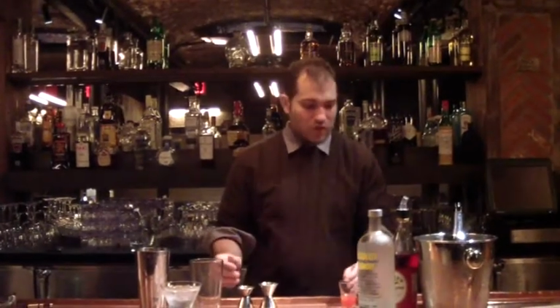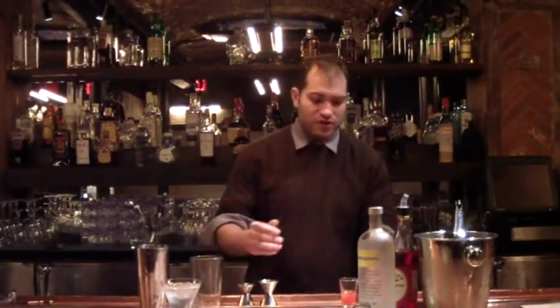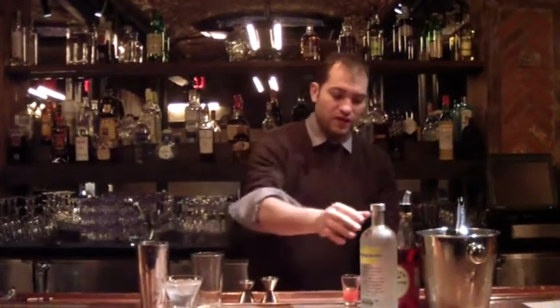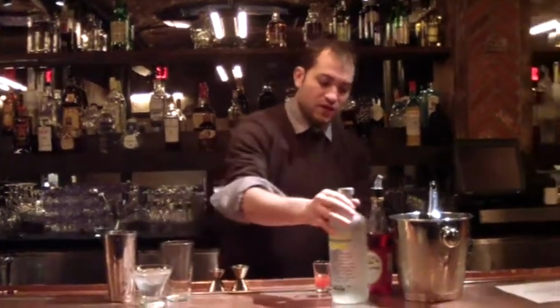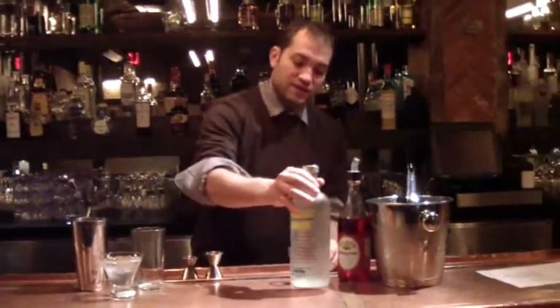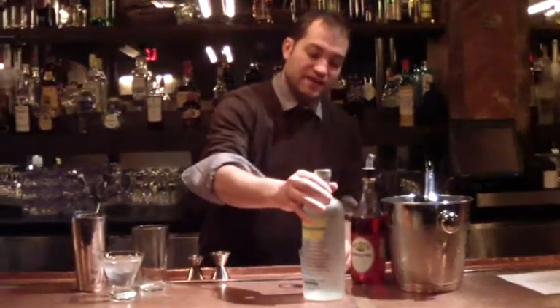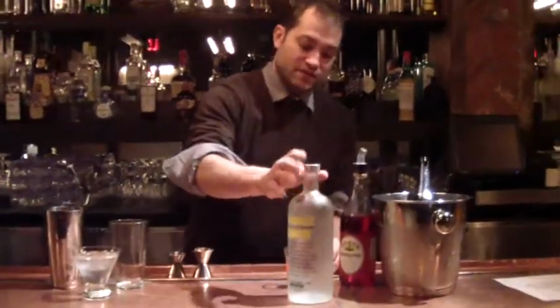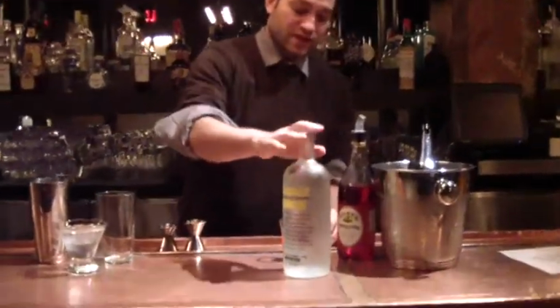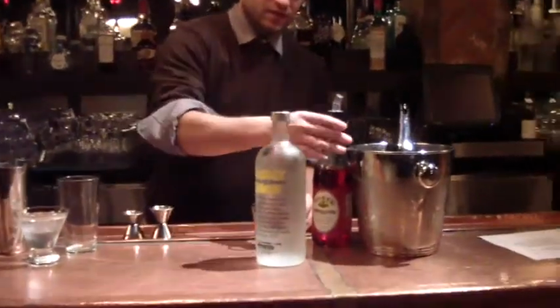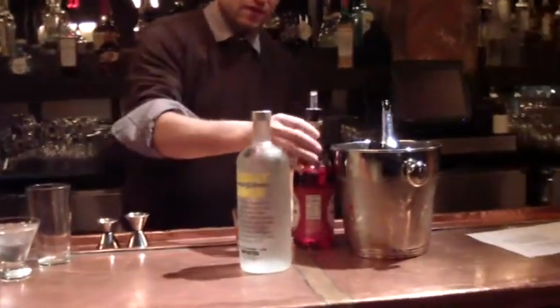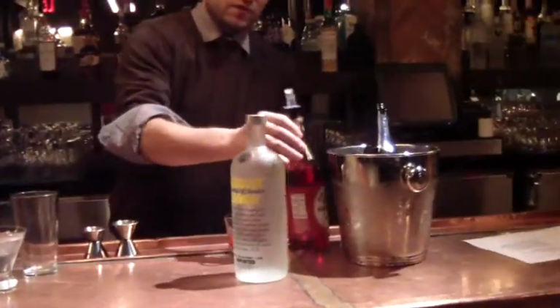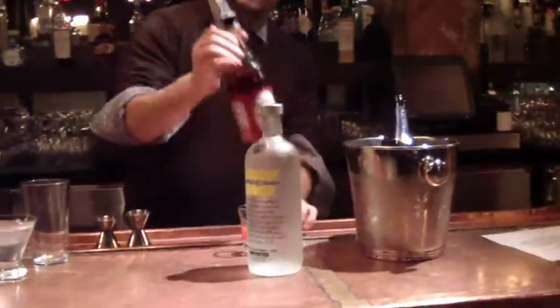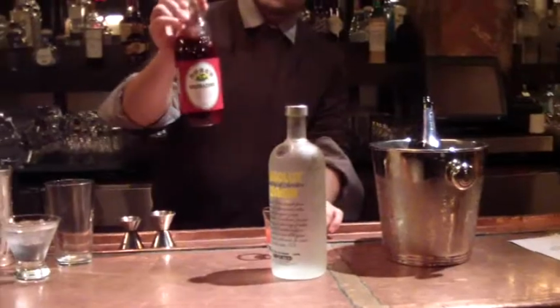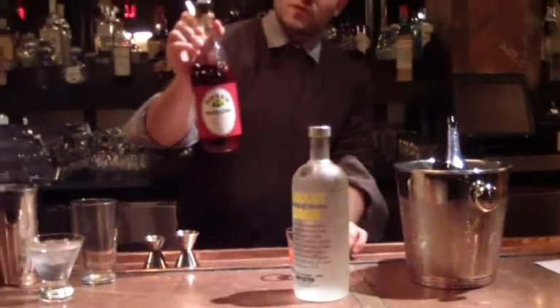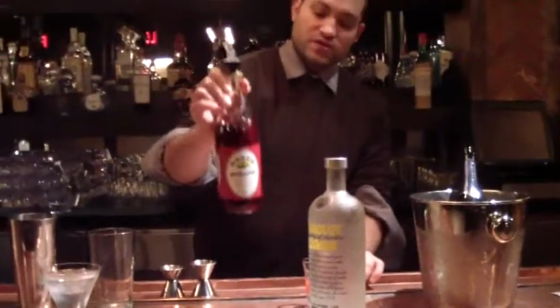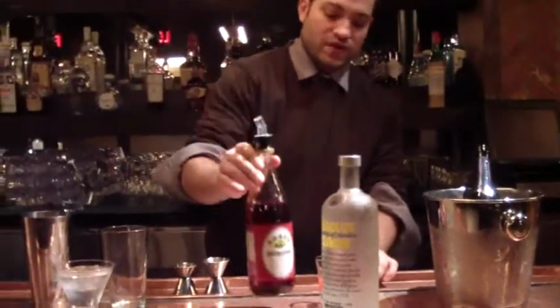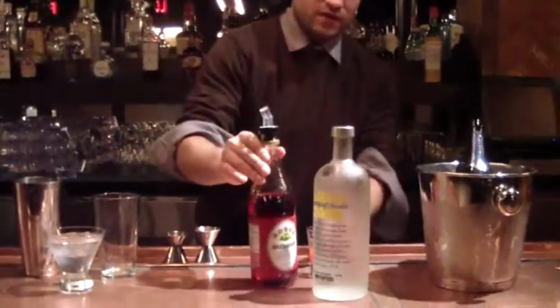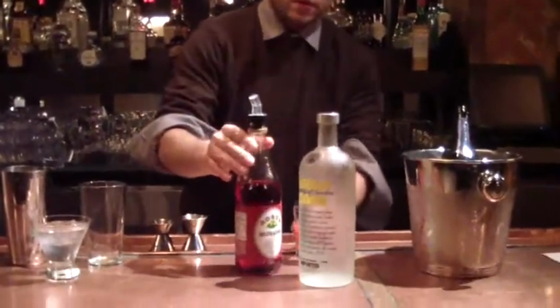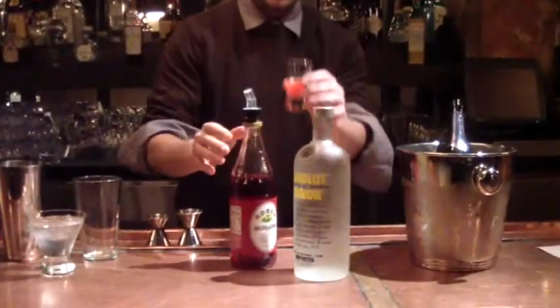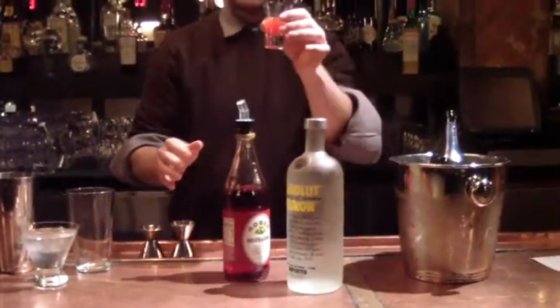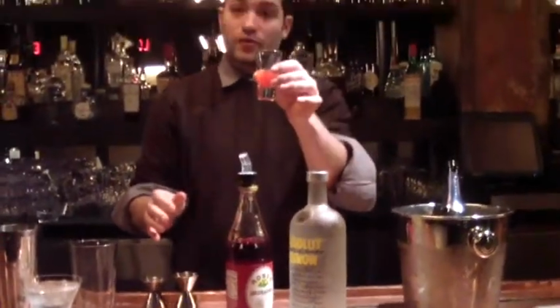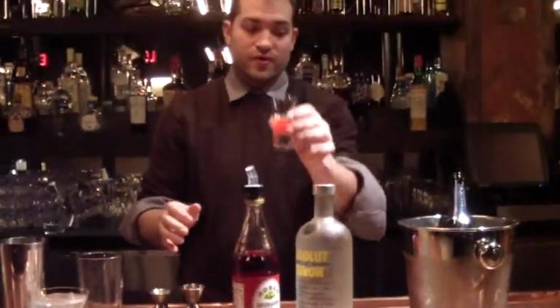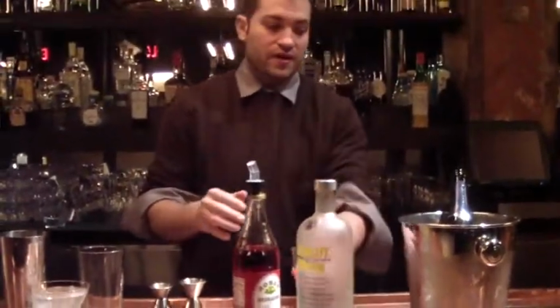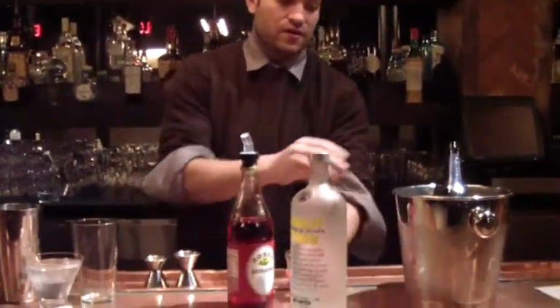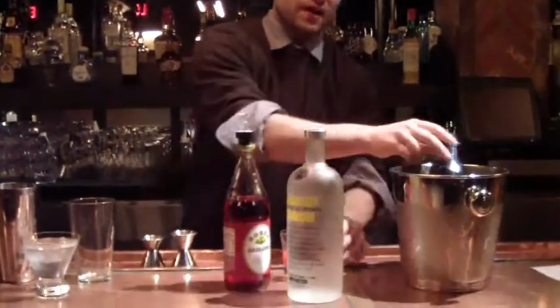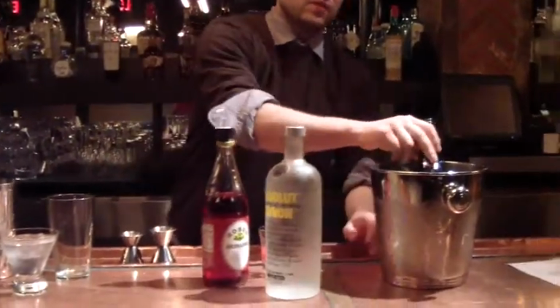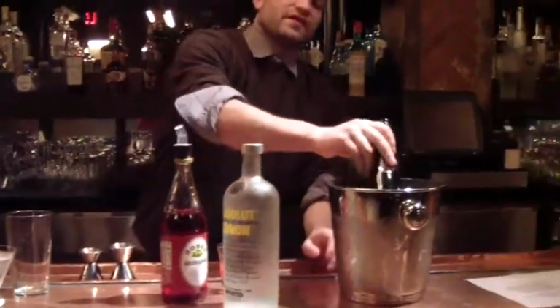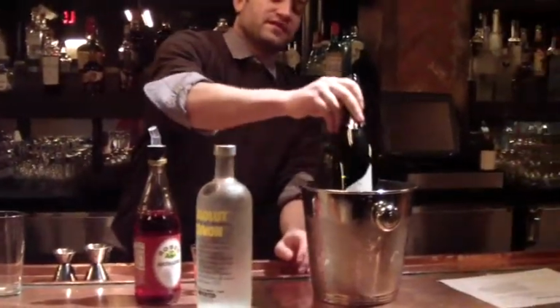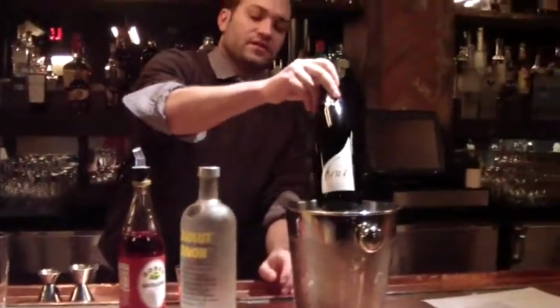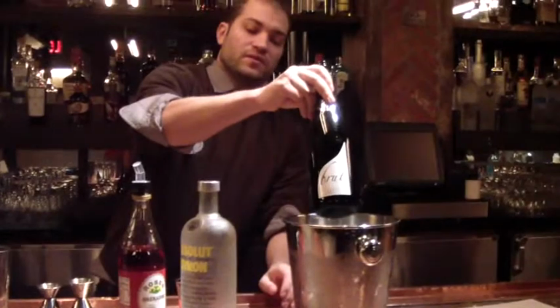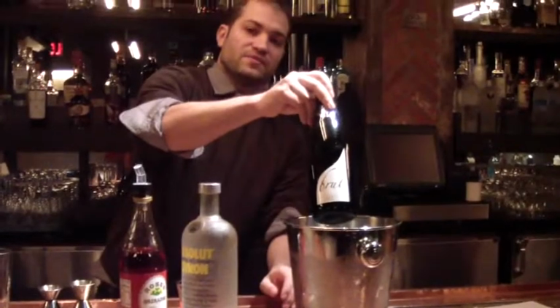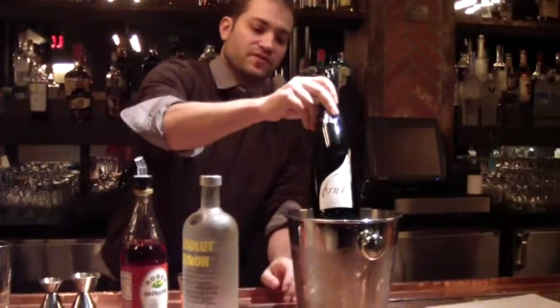What you're going to need is a little Sky Citrus Vodka — really simple and easy — Roses Grenadine, a little Blood Orange Puree, and what would be Valentine's Day without some bubbles.